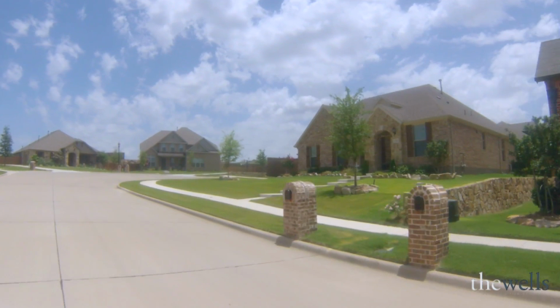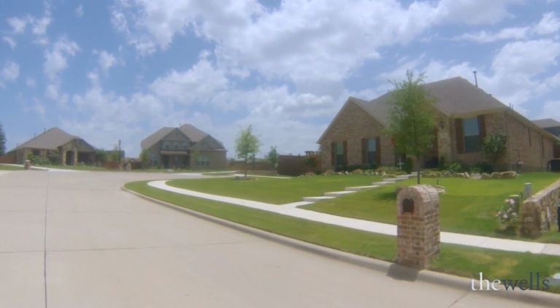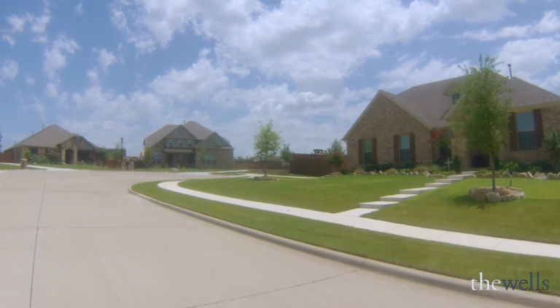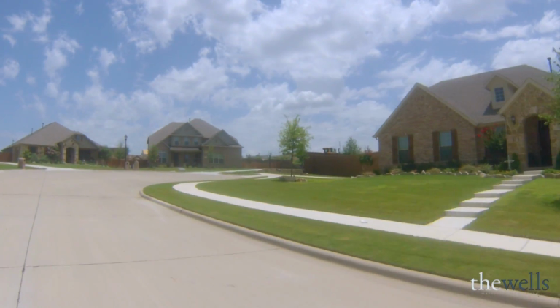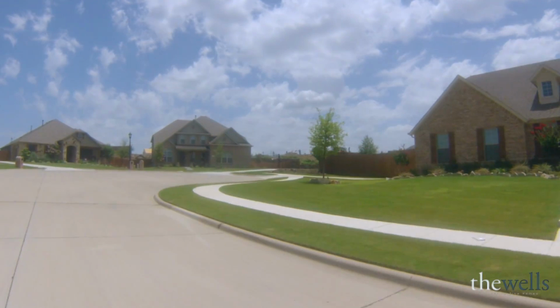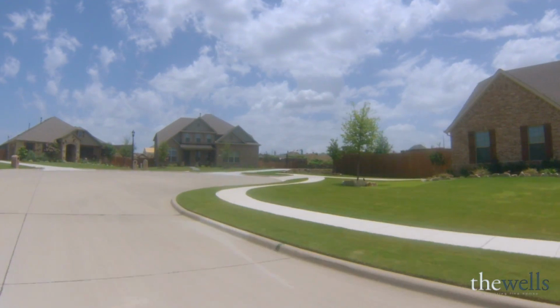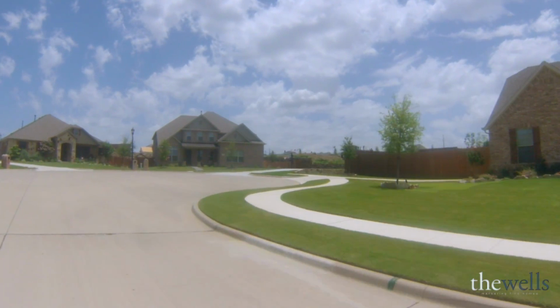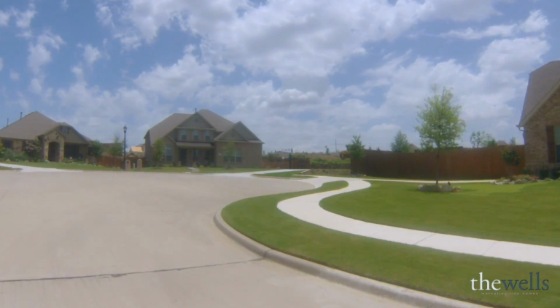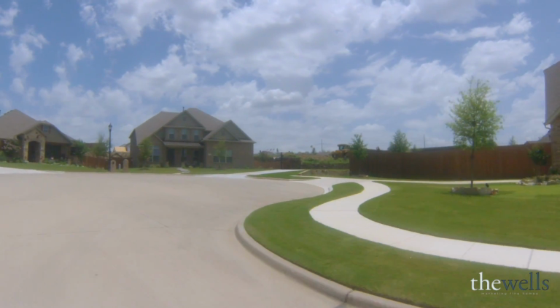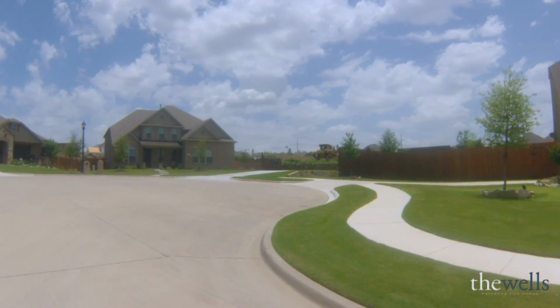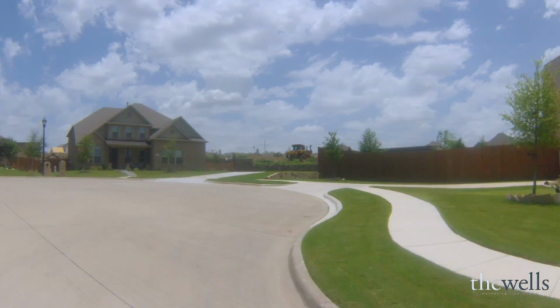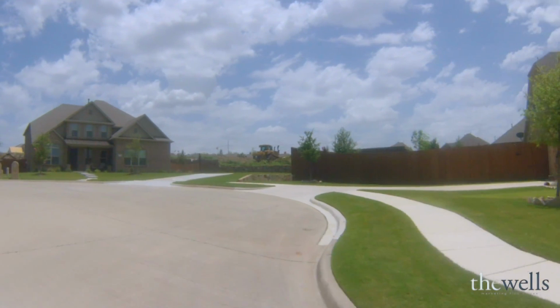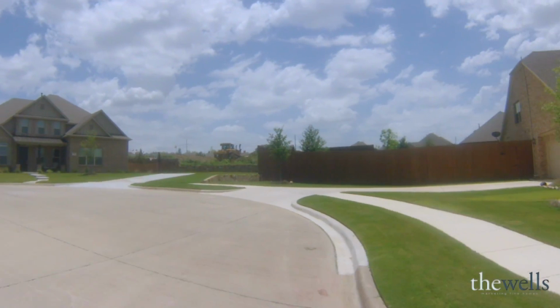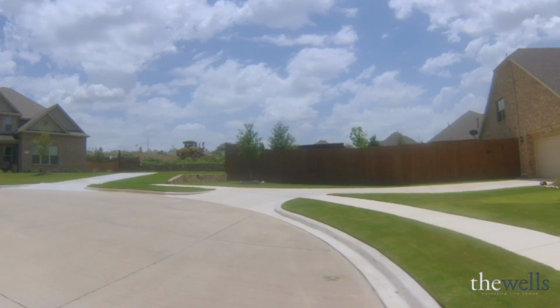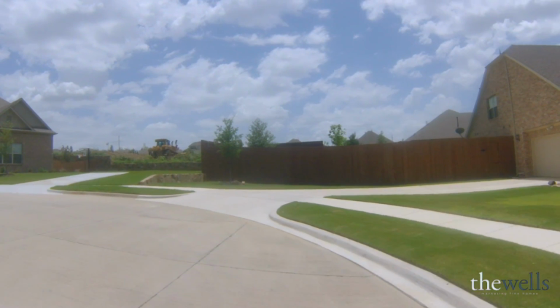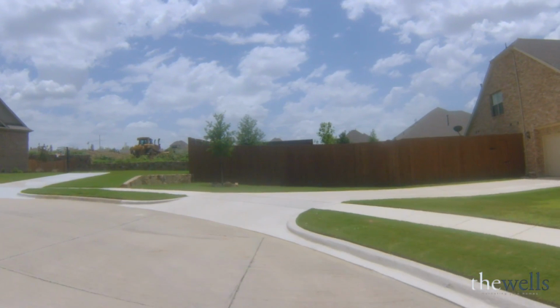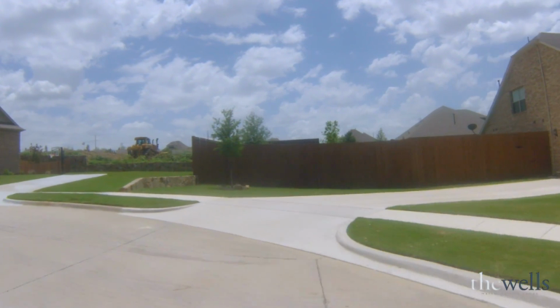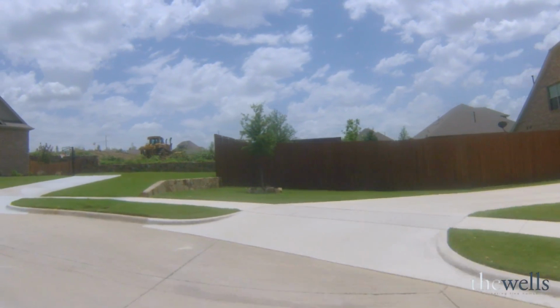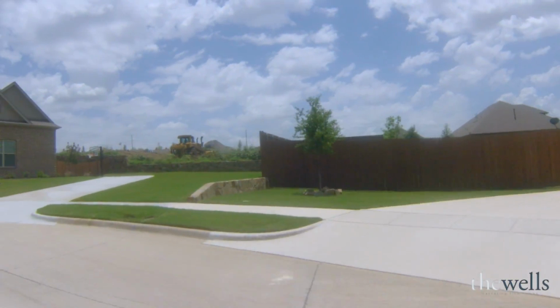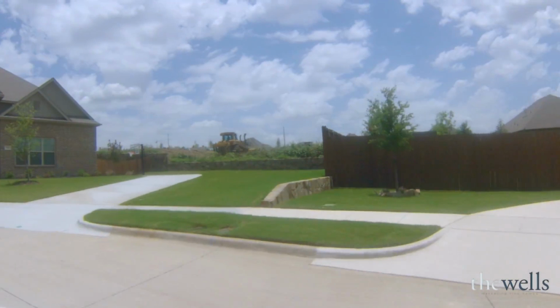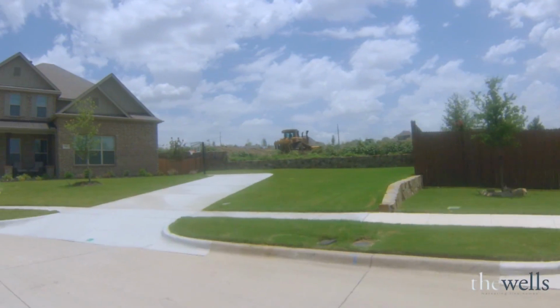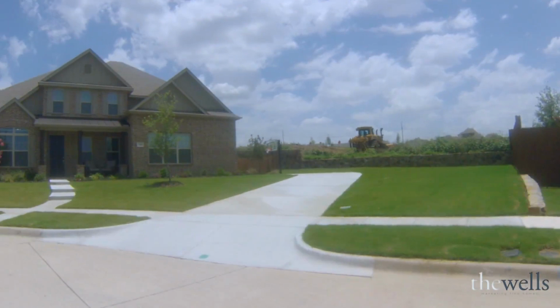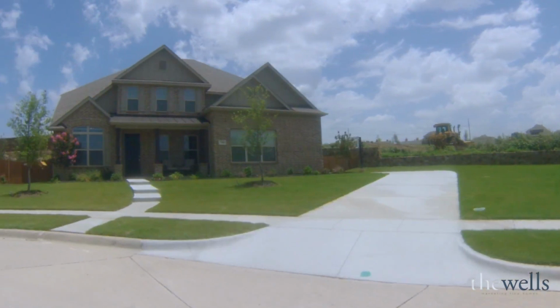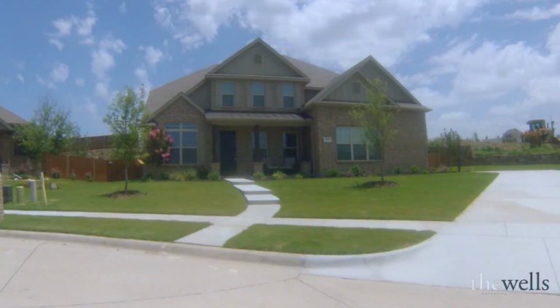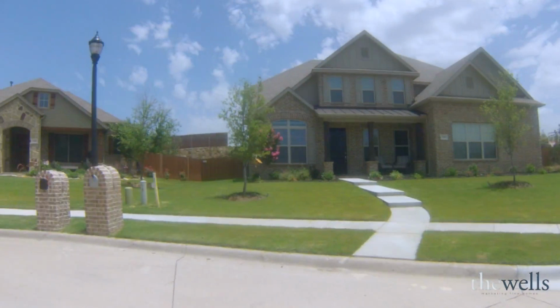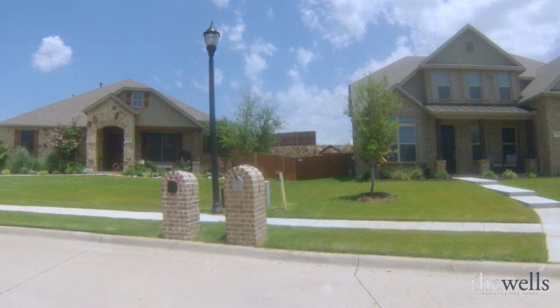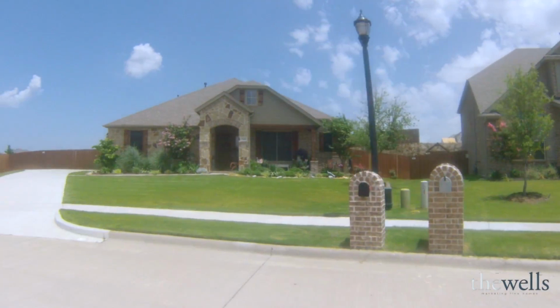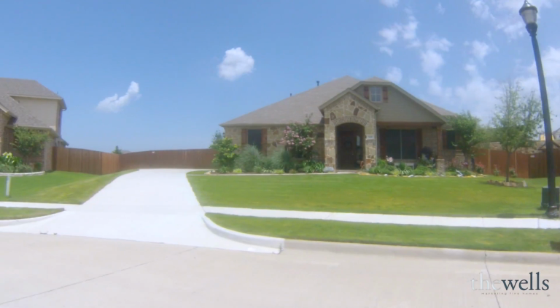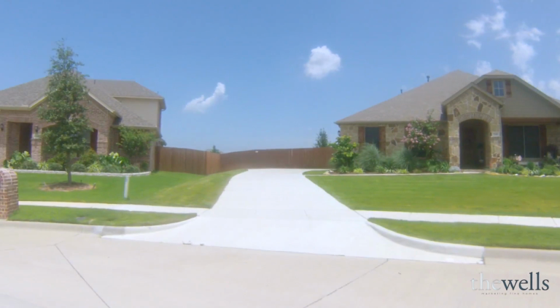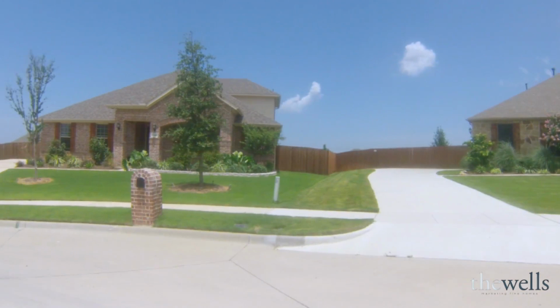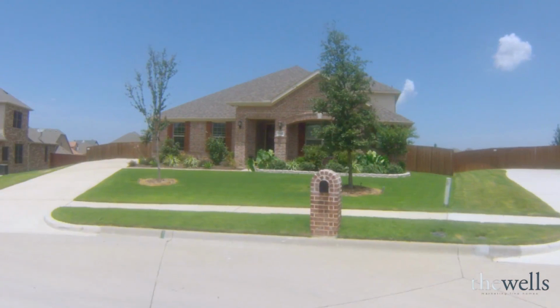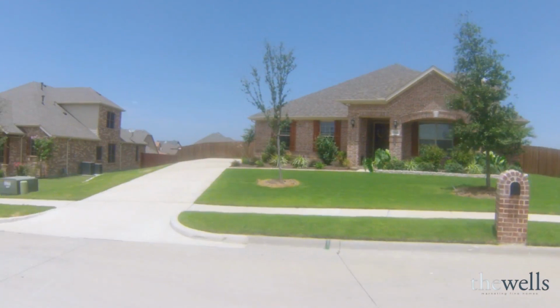Well, I hope you enjoyed our tour of Wildwood. It is absolutely just a cute little neighborhood and if you're ready to make this neighborhood home, give me a call and let's set up the meeting and get the process started.